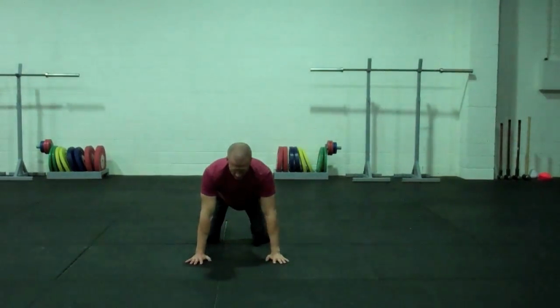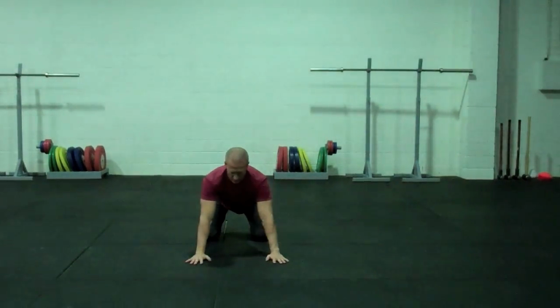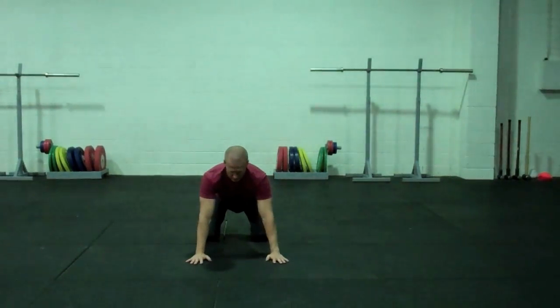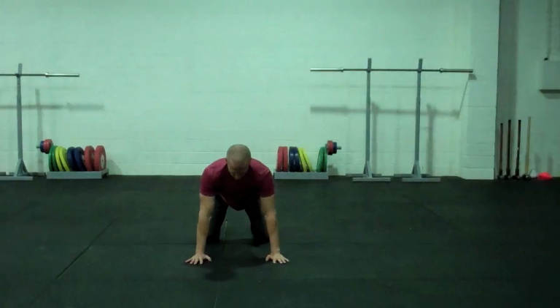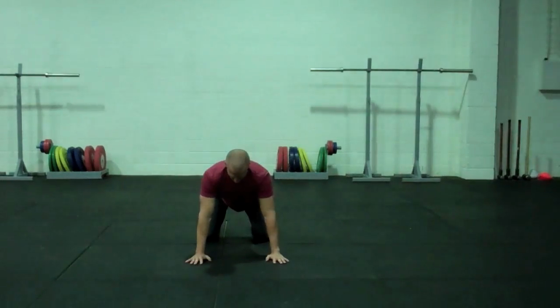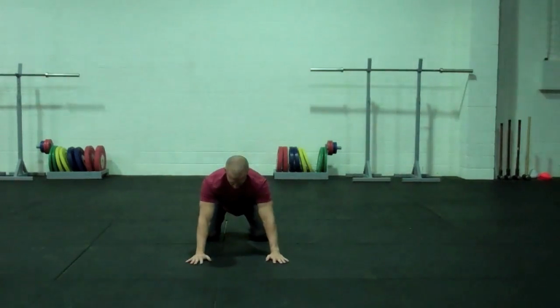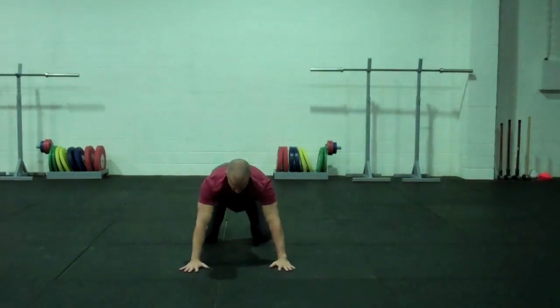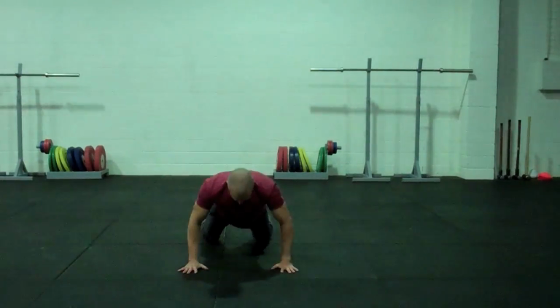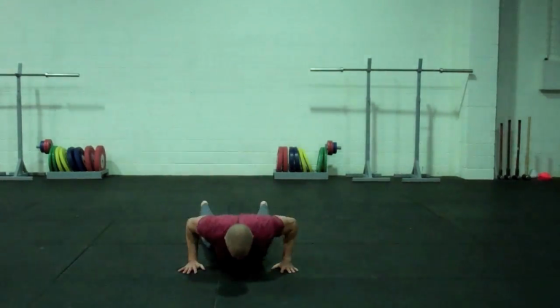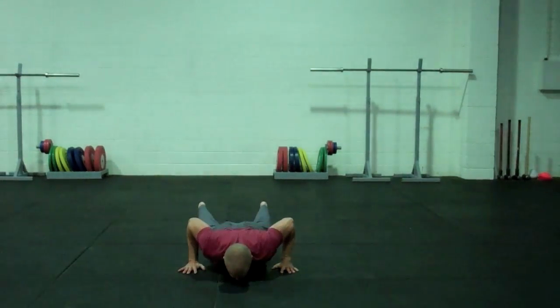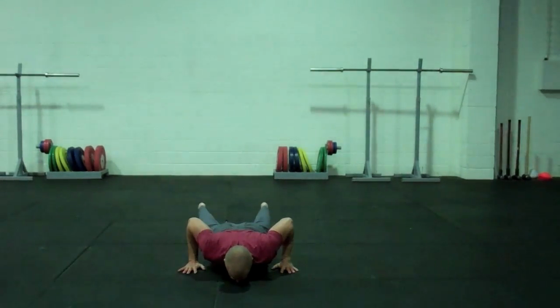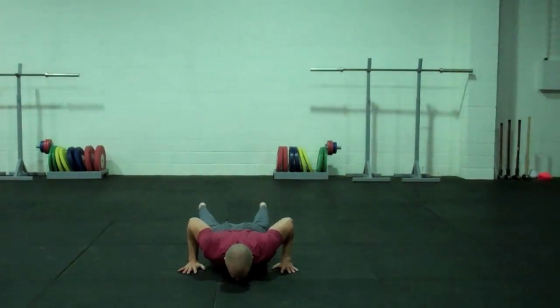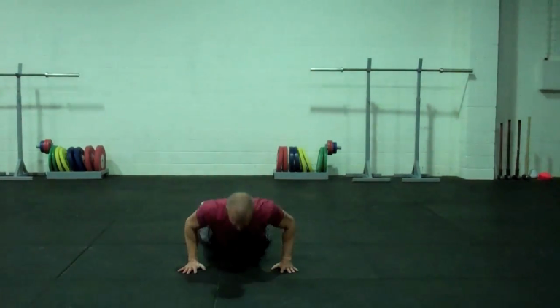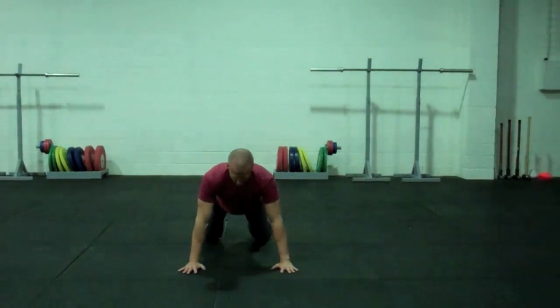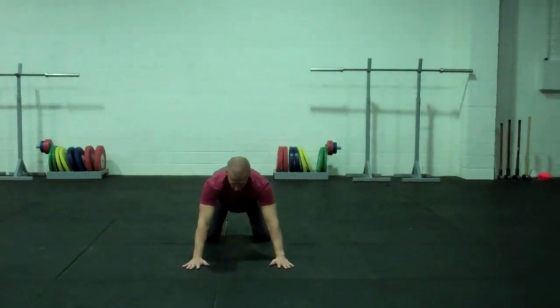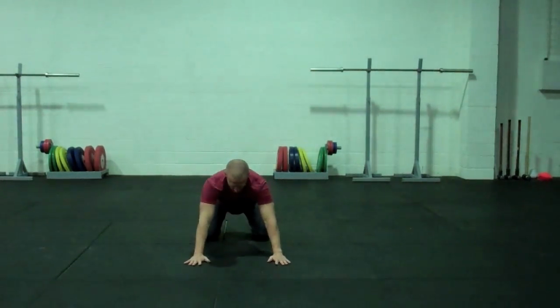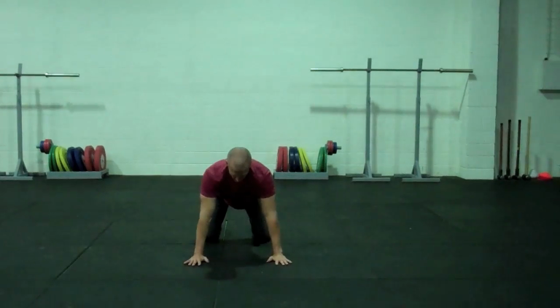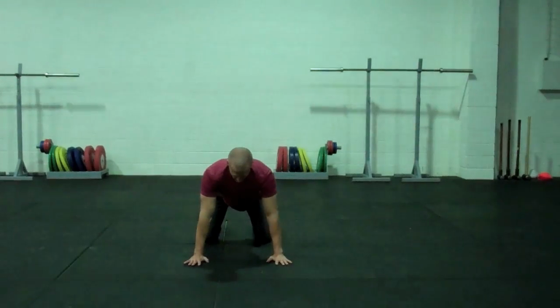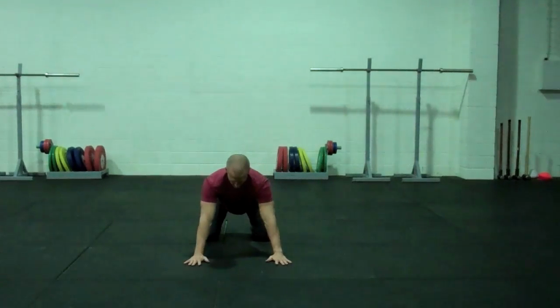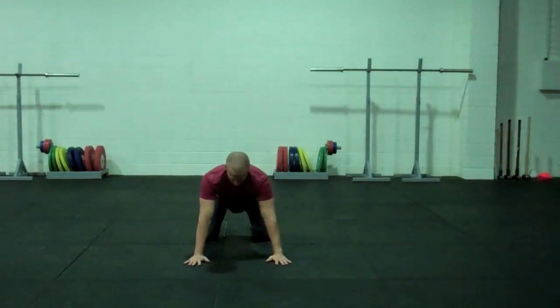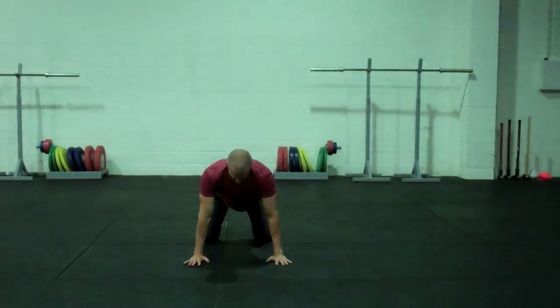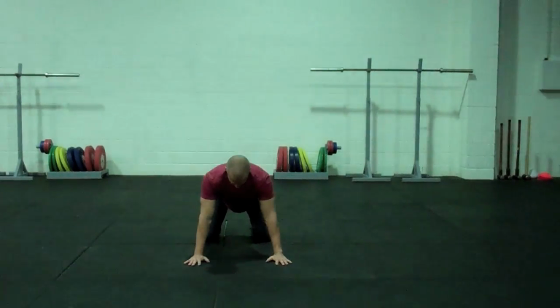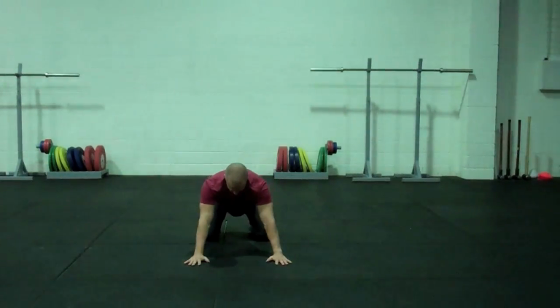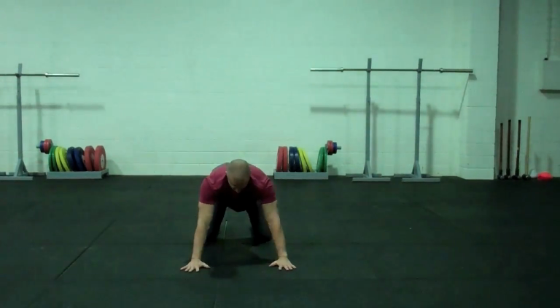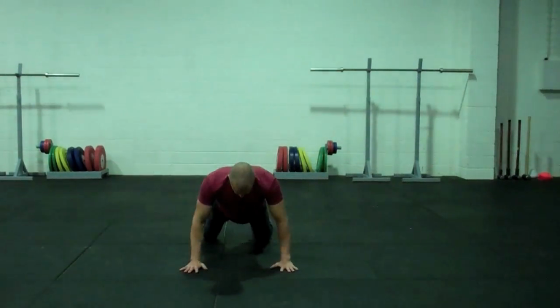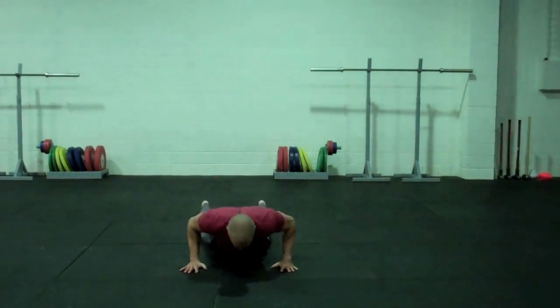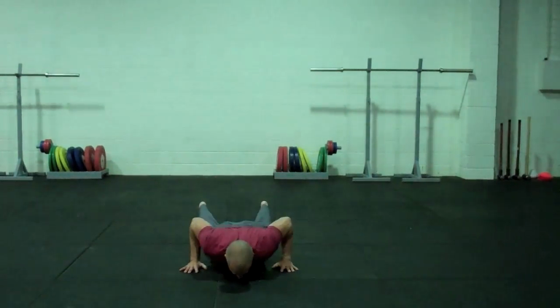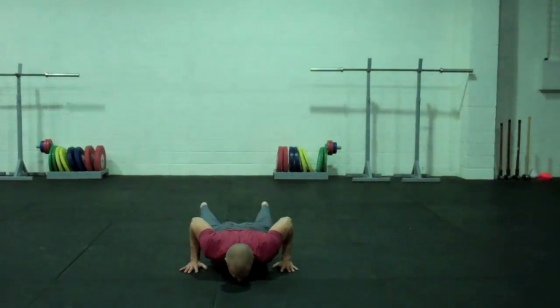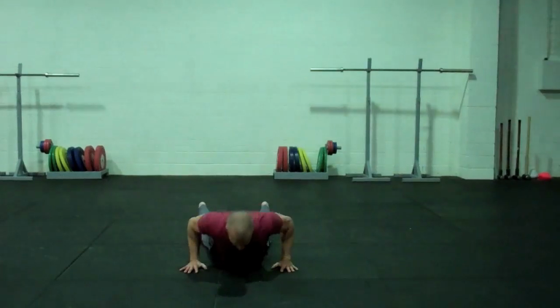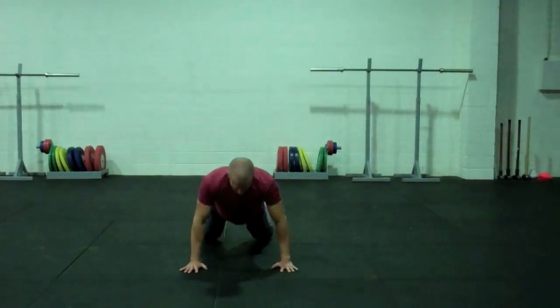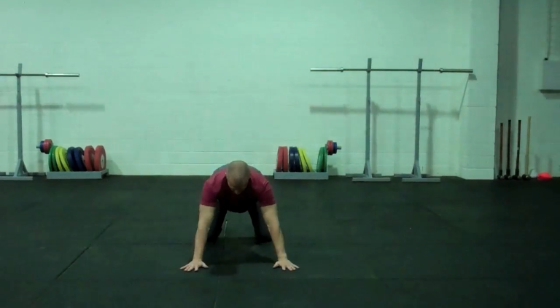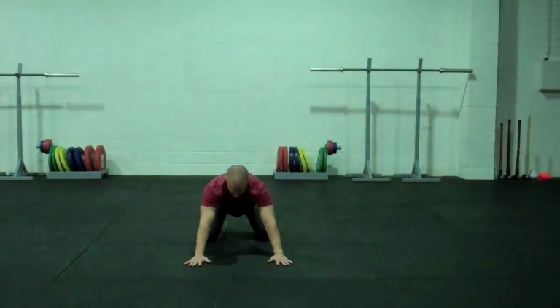Then I come back to rocking. I go from my prone position, push up, come back, and rock backwards three times. We're going to repeat this three times — so I've got three push-ups, three rocks, times three.